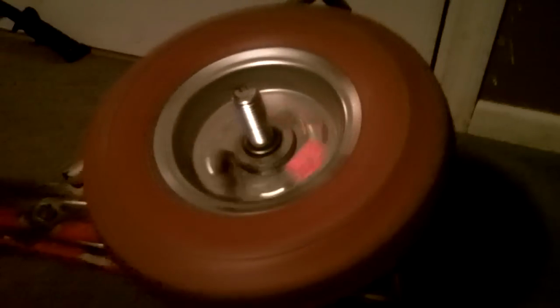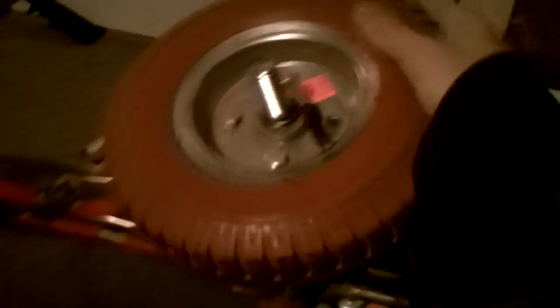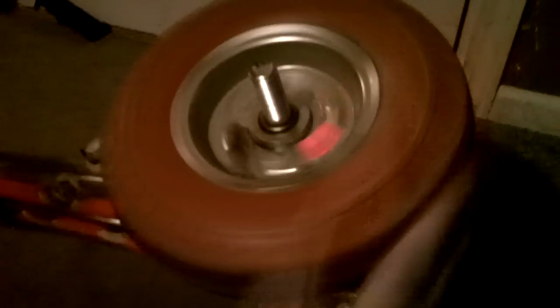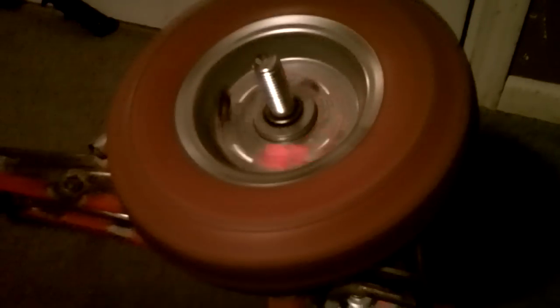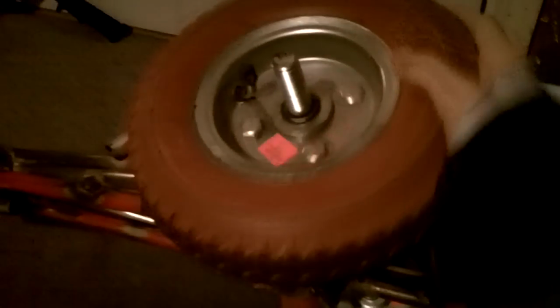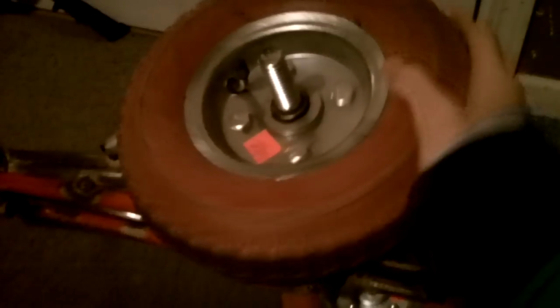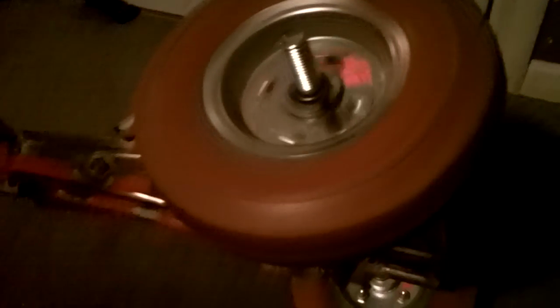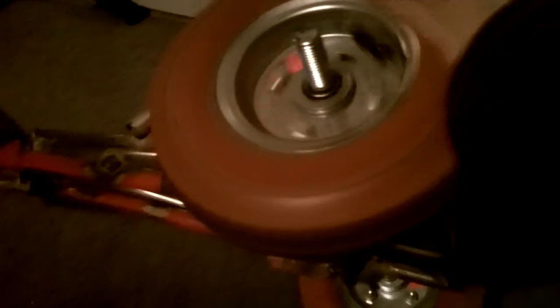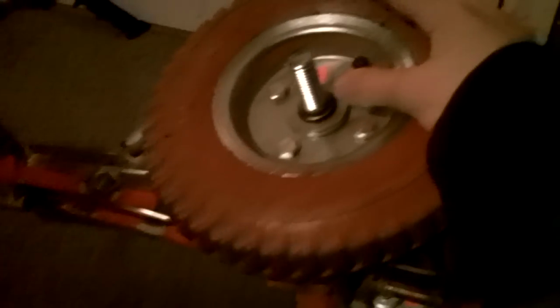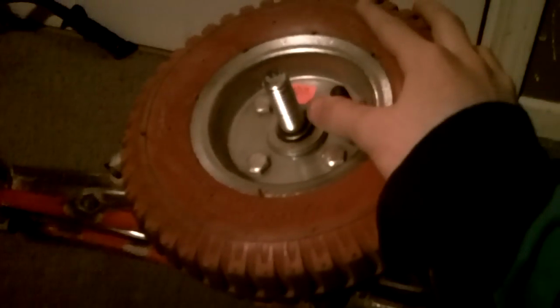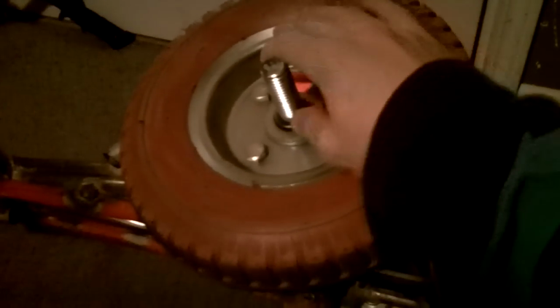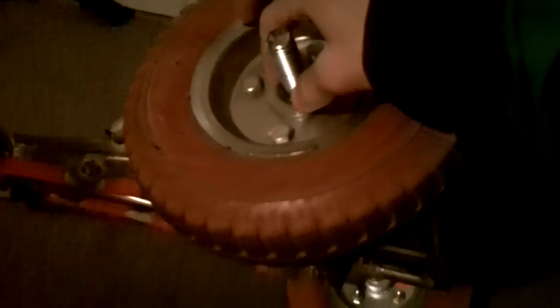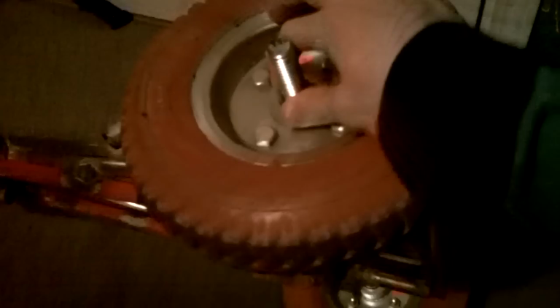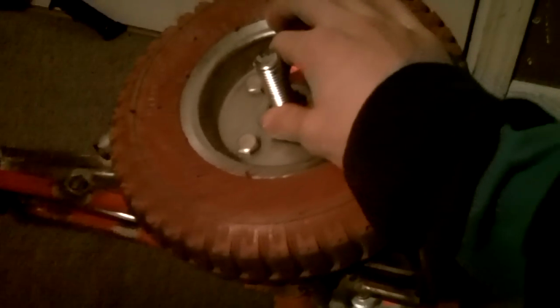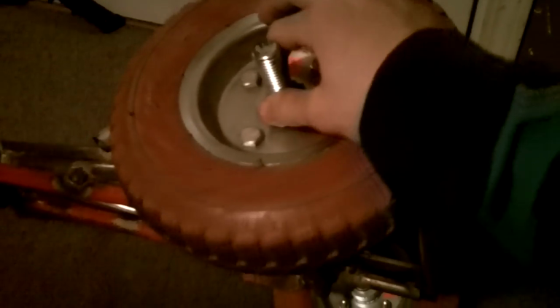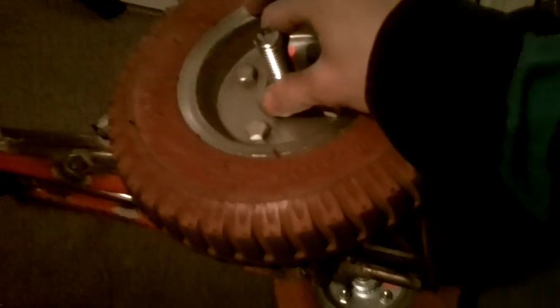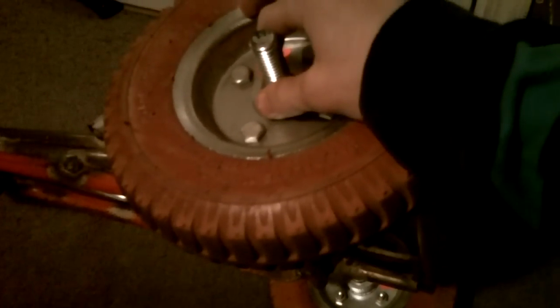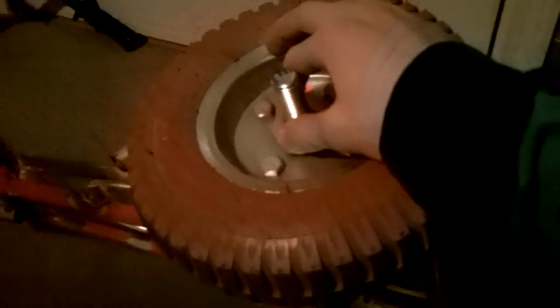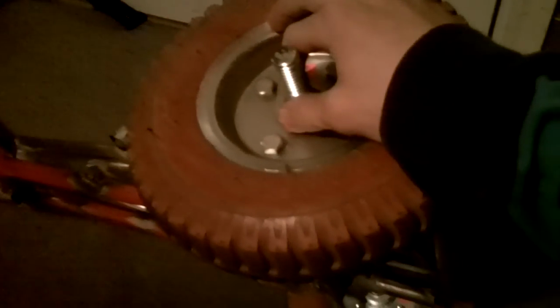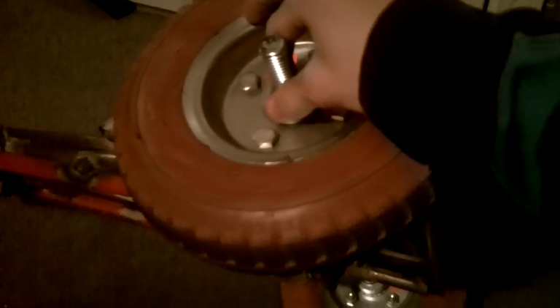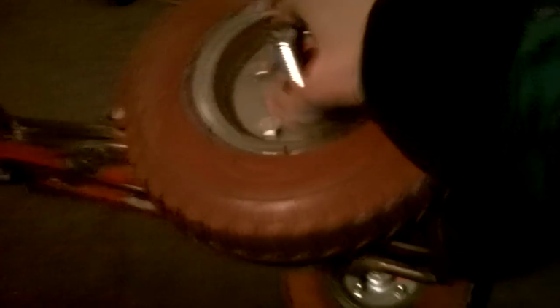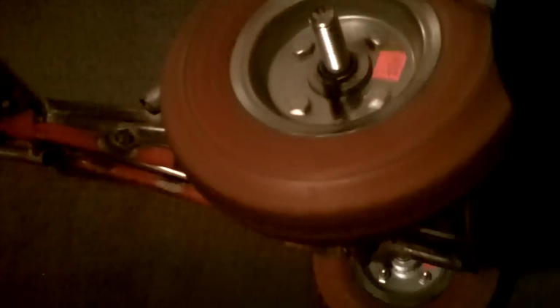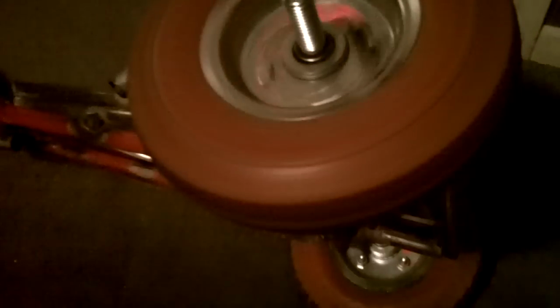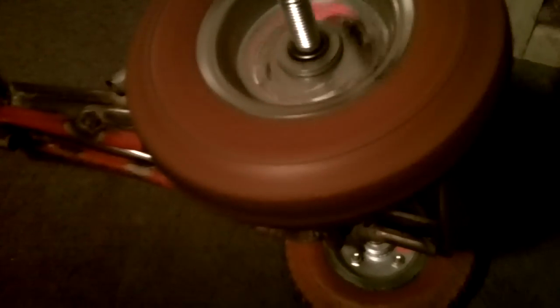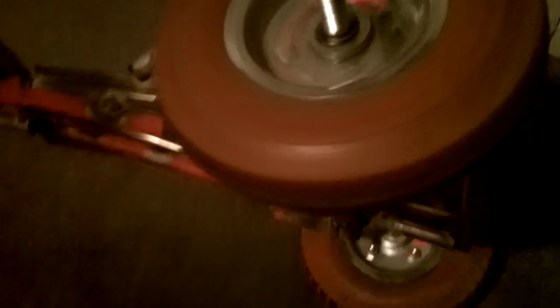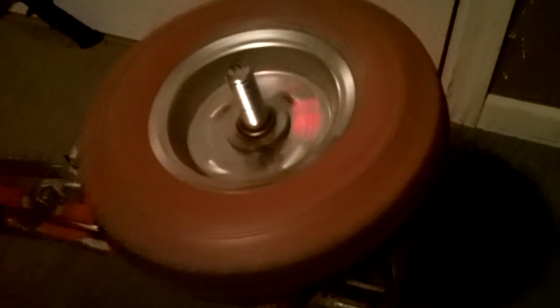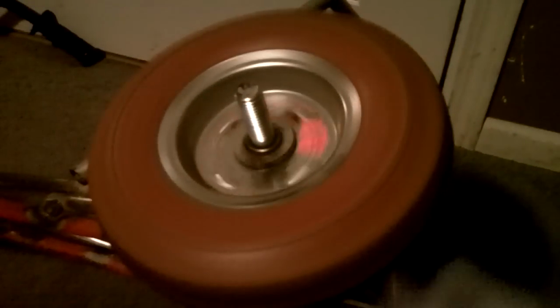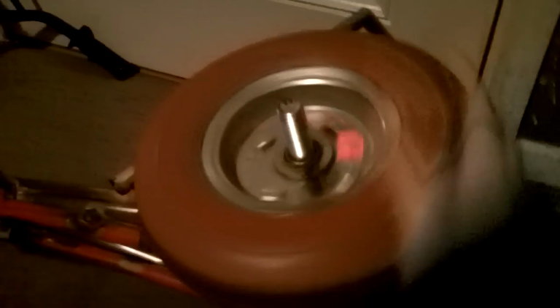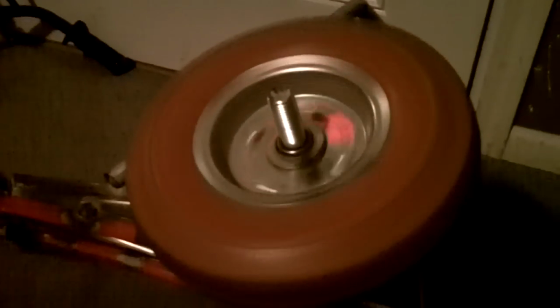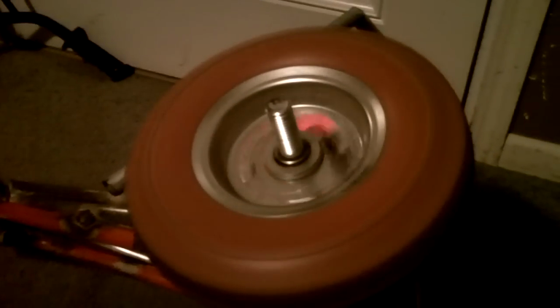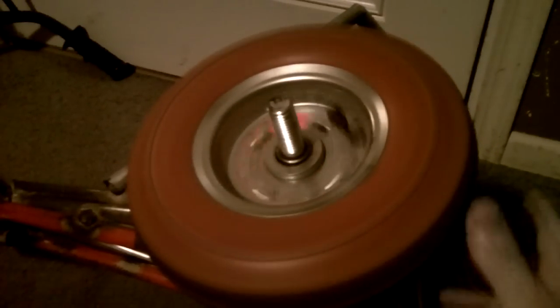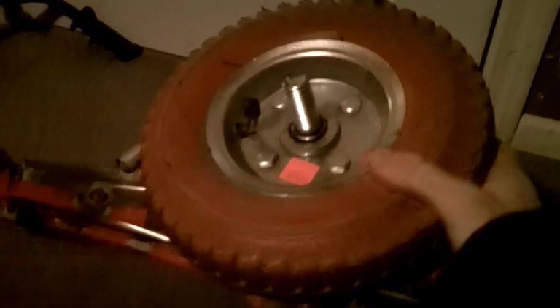I put the links in the description for where you can get the tires, where you can get one-foot sections, and where you can get longer sections for cheap — relatively cheap. It's probably cheaper if you buy them in your area.